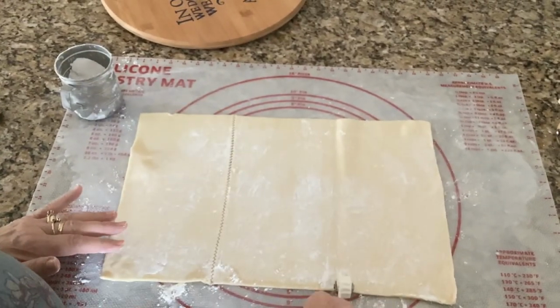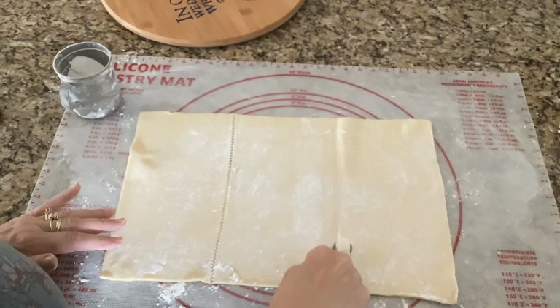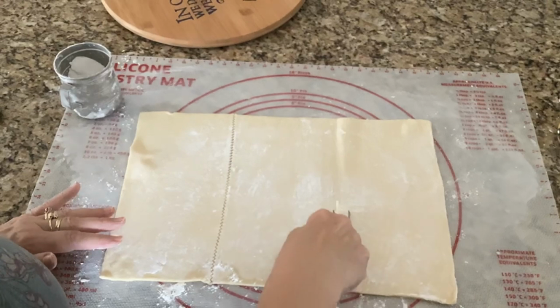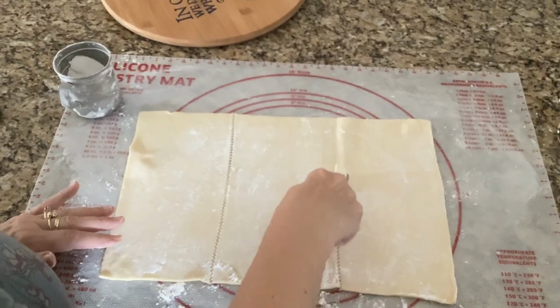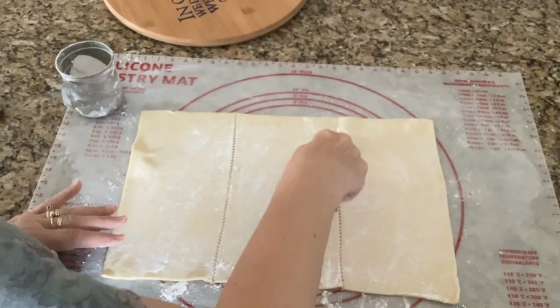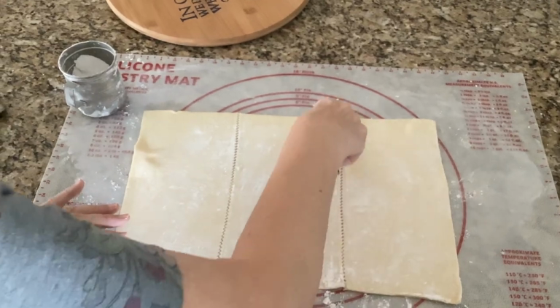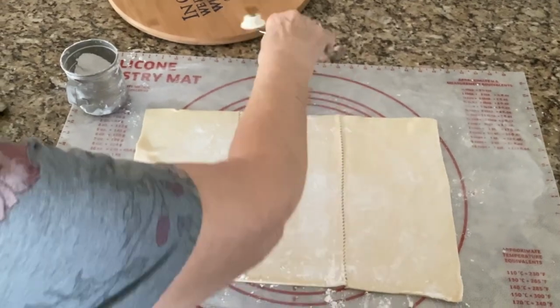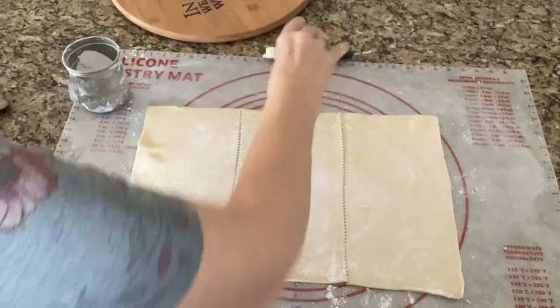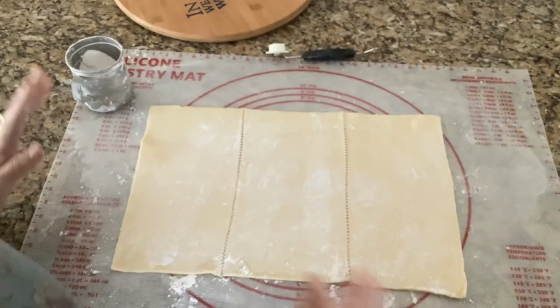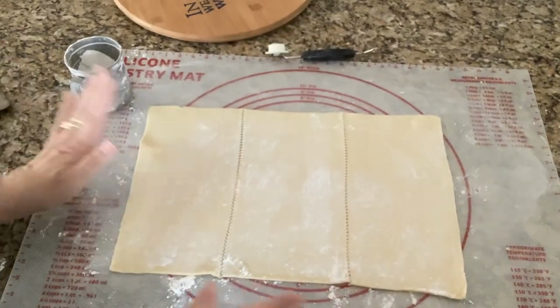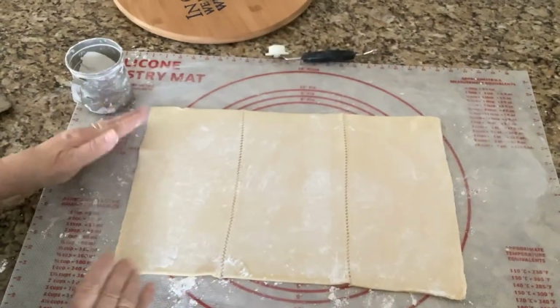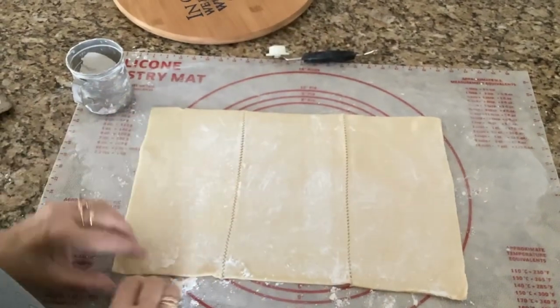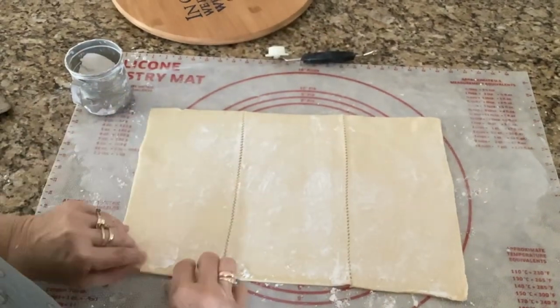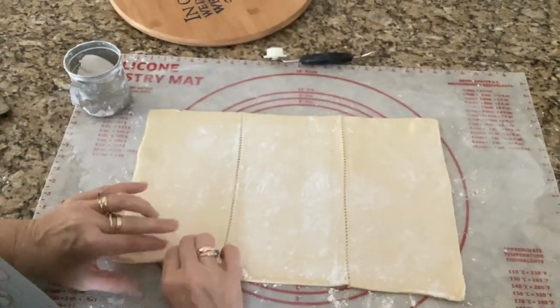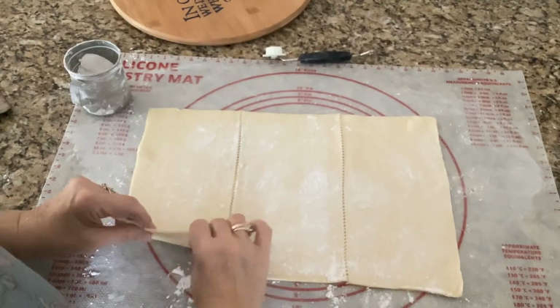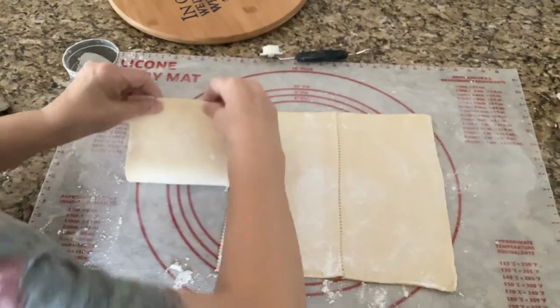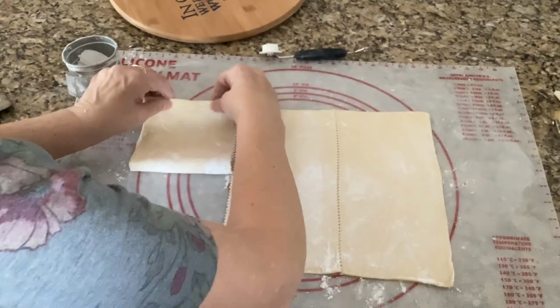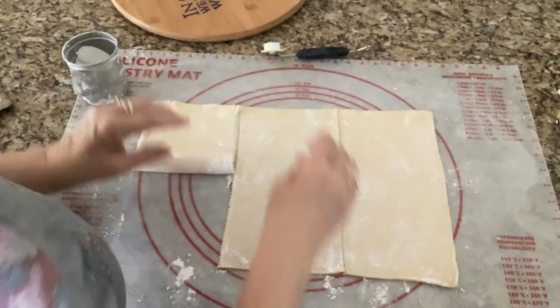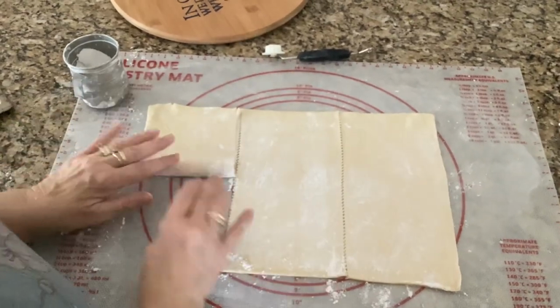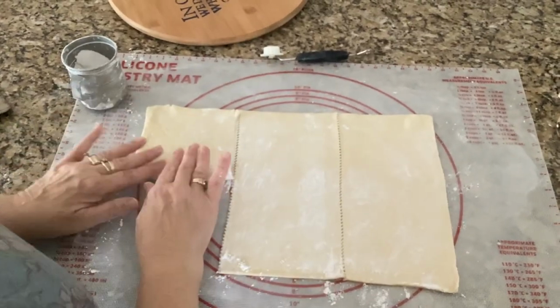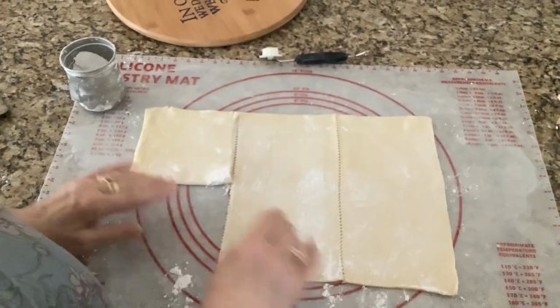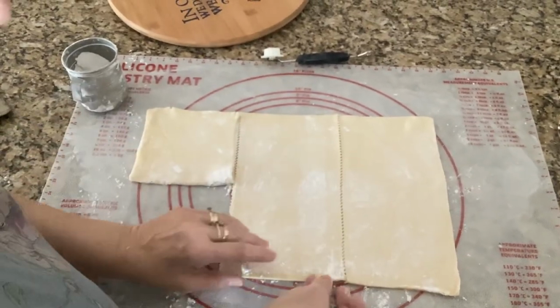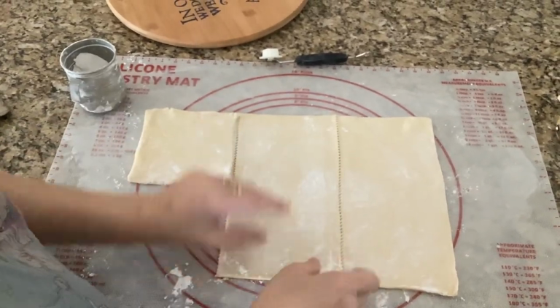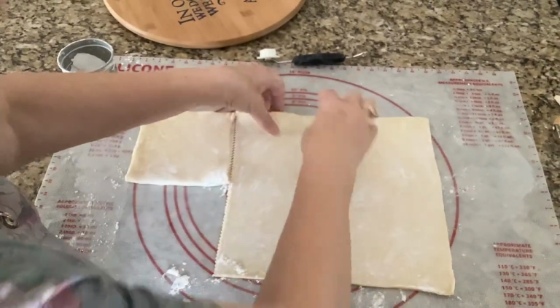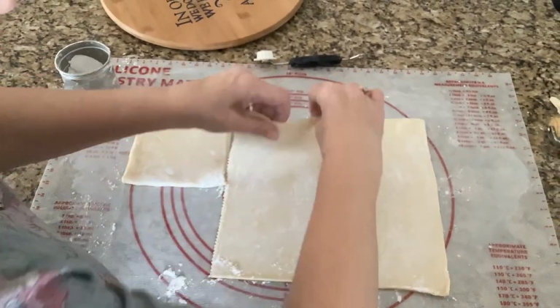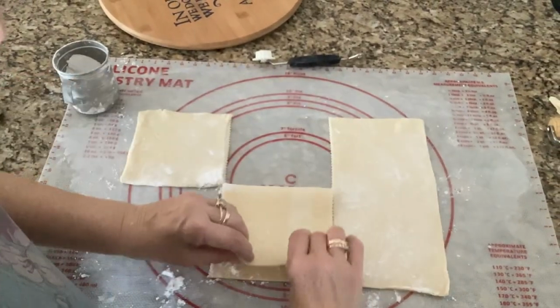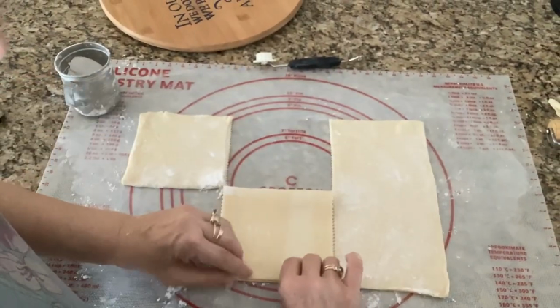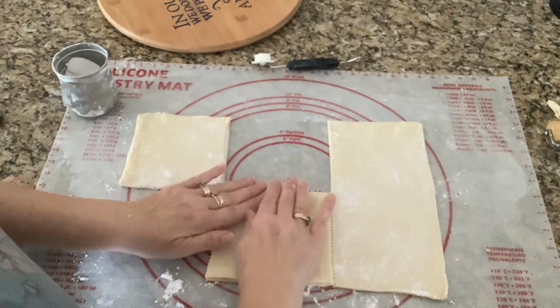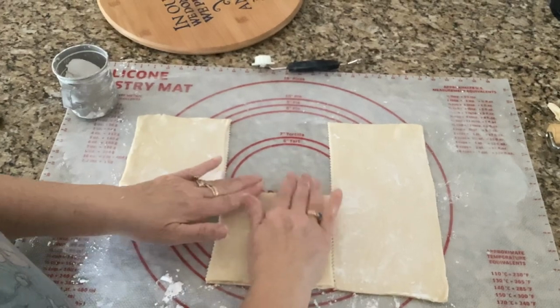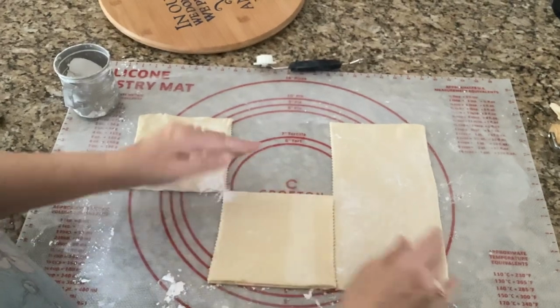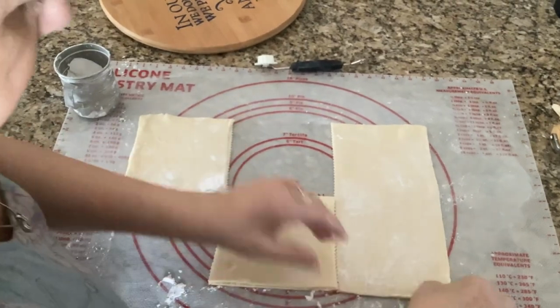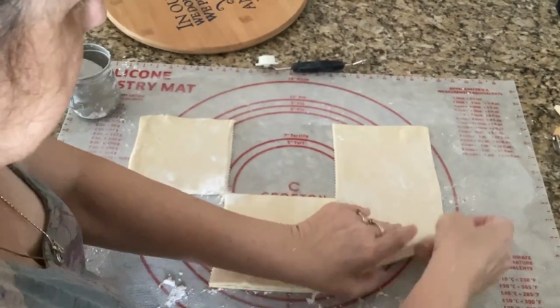Now we've got three equal pieces — didn't have to use a ruler. Then to make six pieces, we're just going to get these and fold them like this.